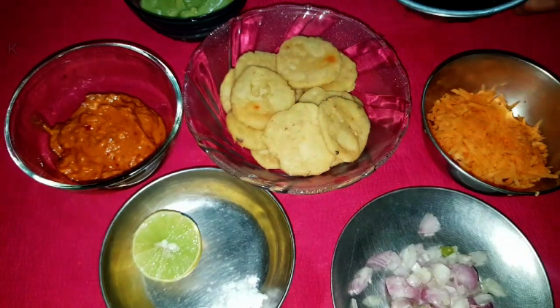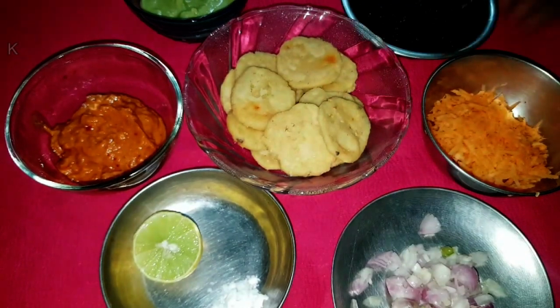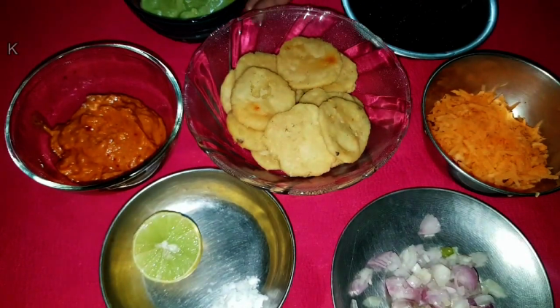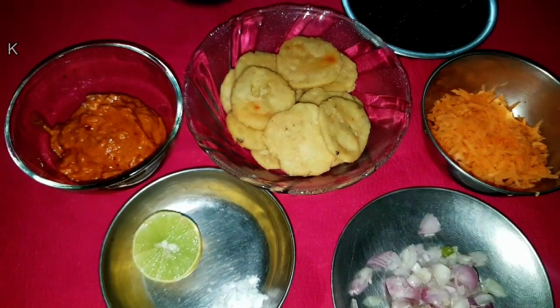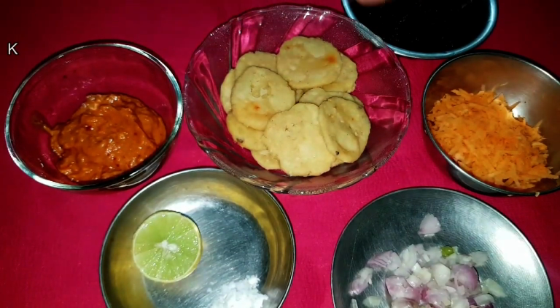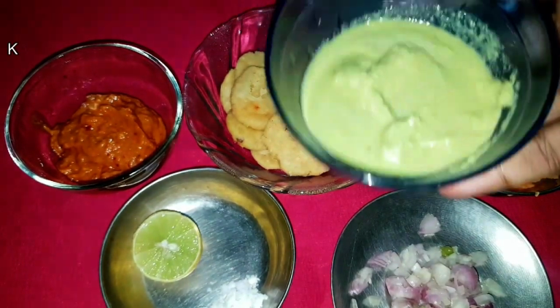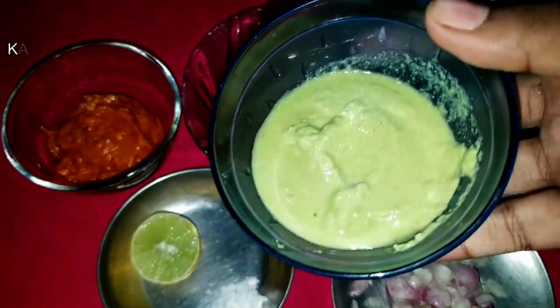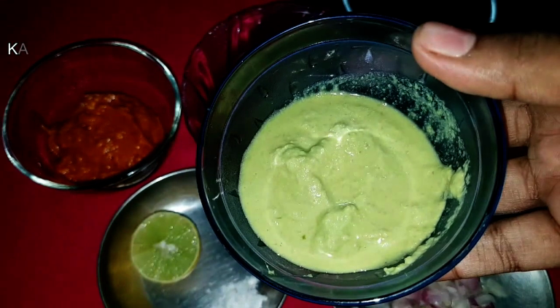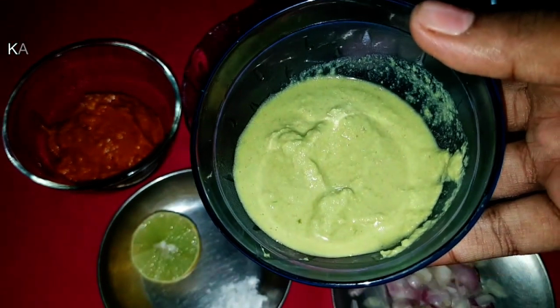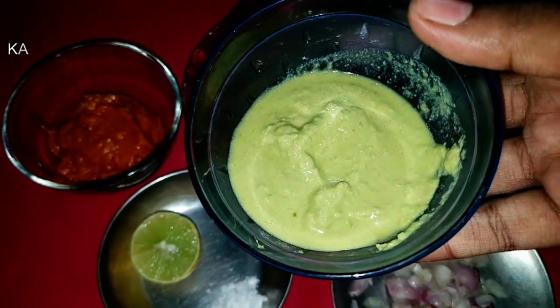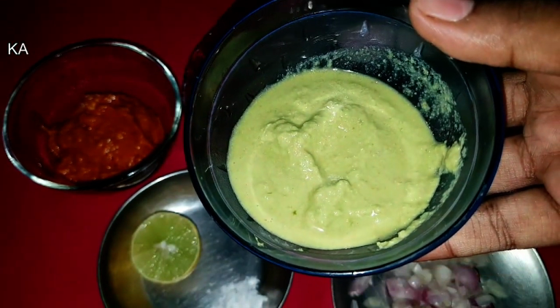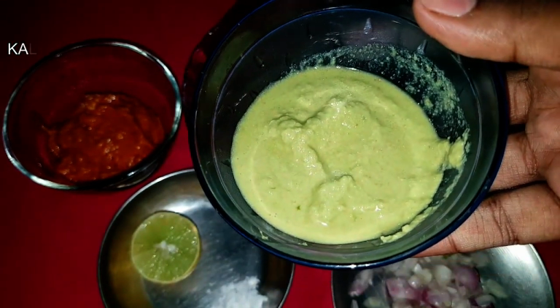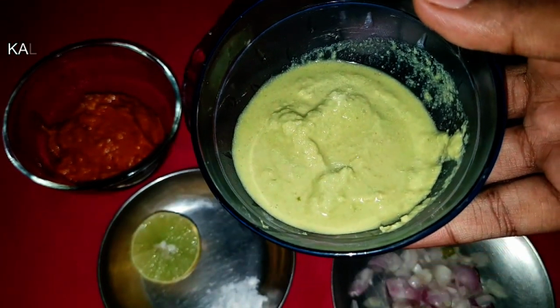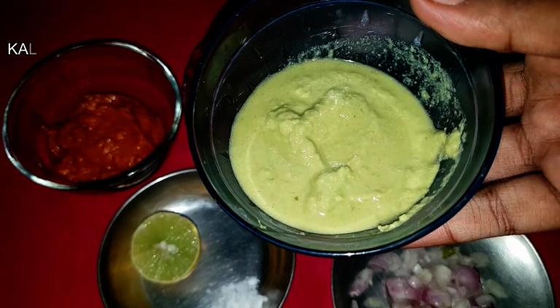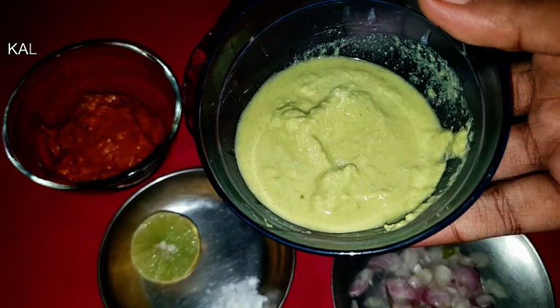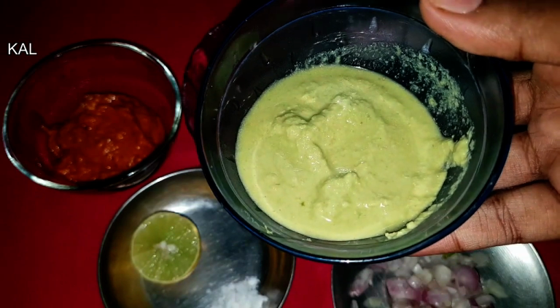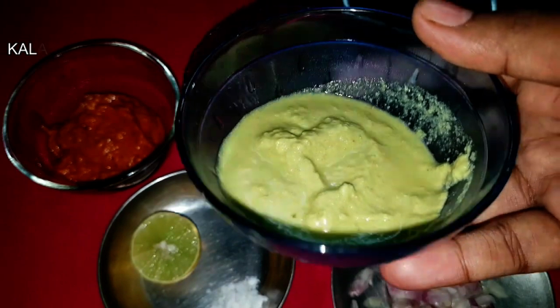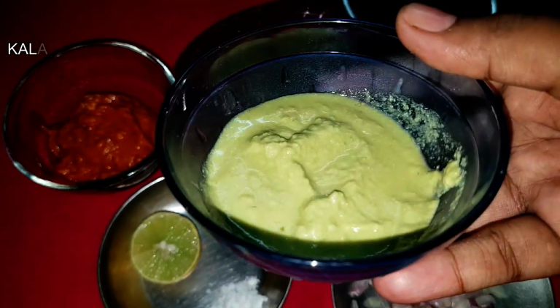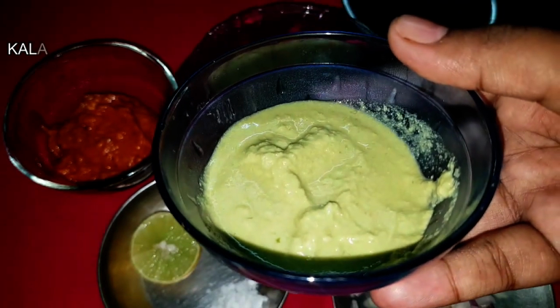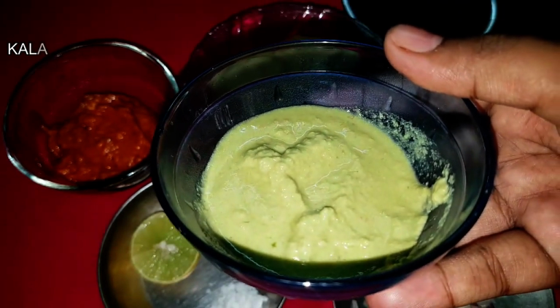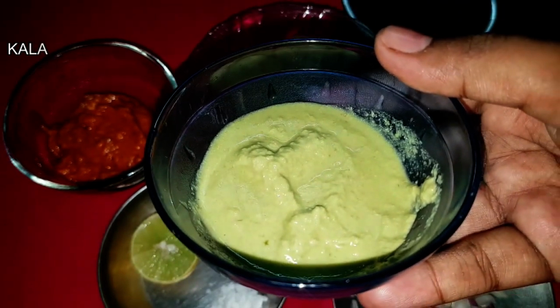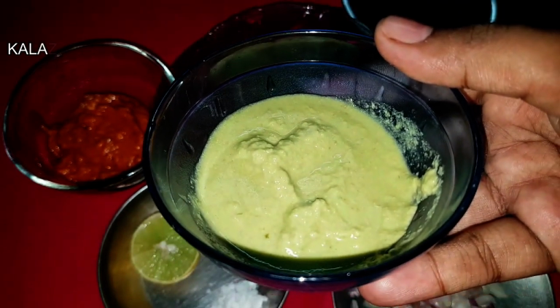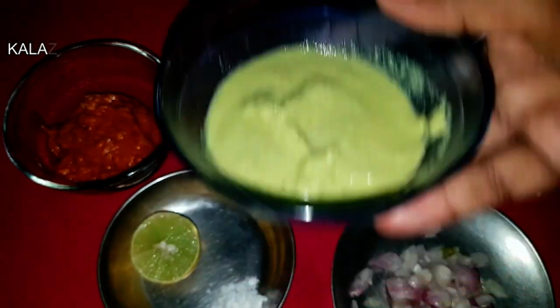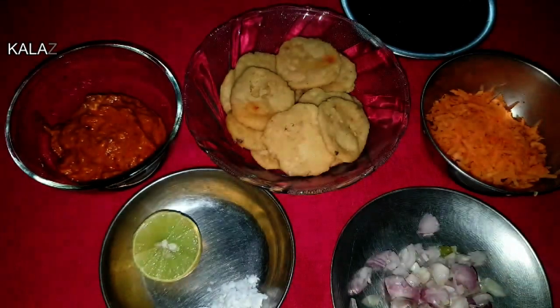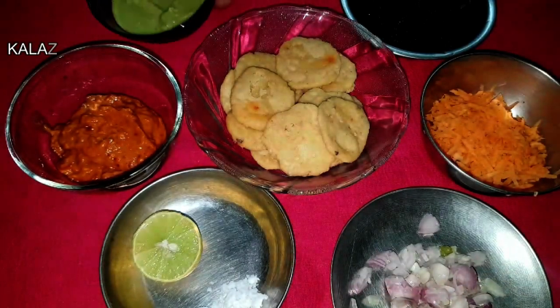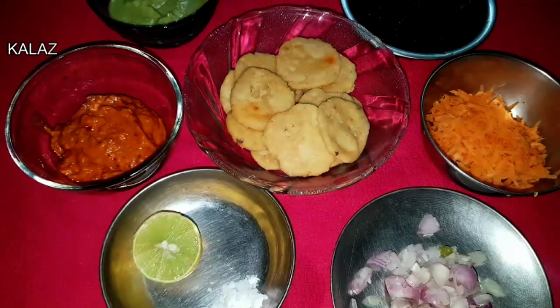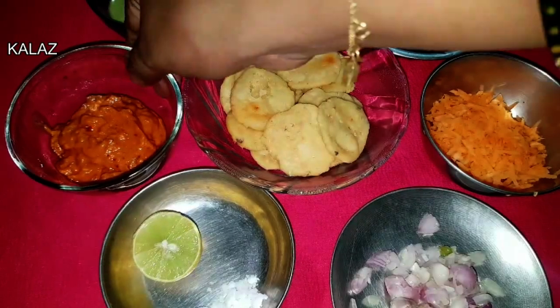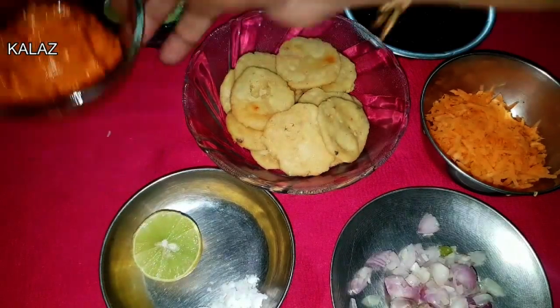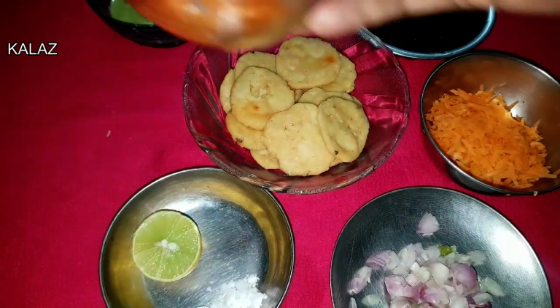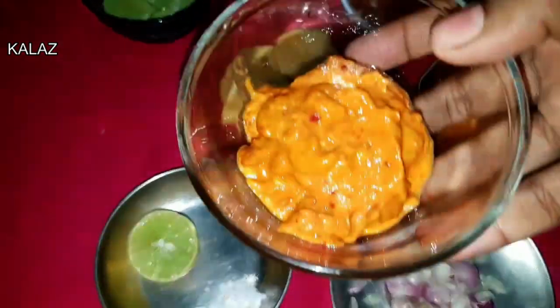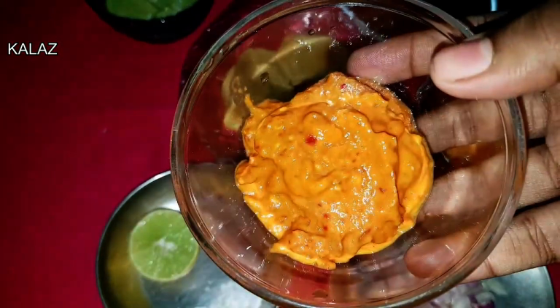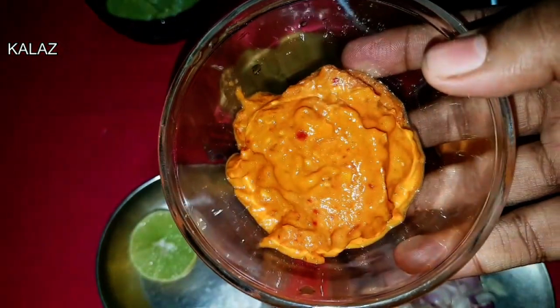Here is the sandwich chutney or green chutney — I have already done this recipe, you can check in the description box. This is red chutney or tomato chutney.